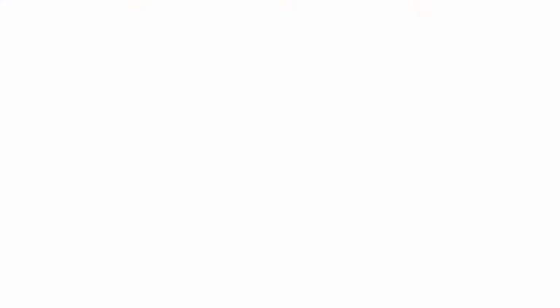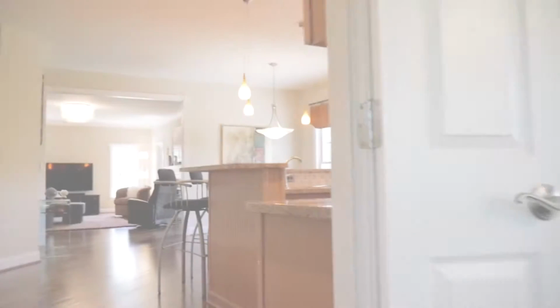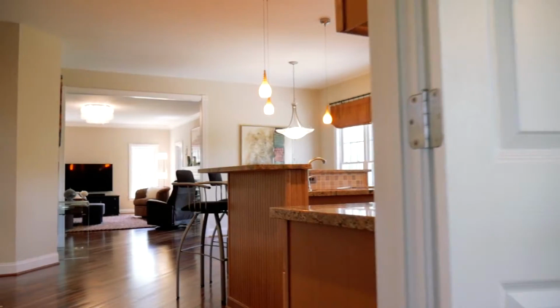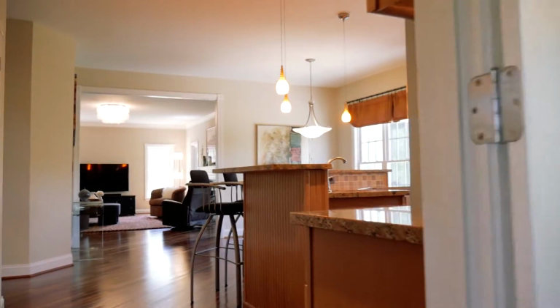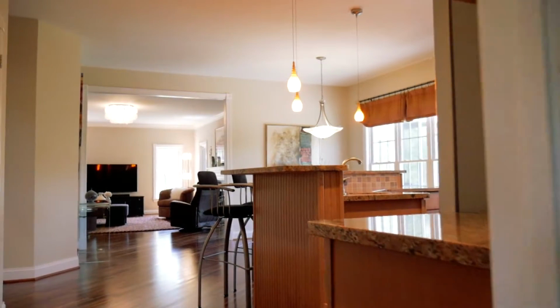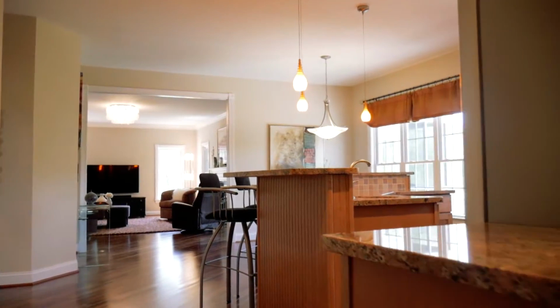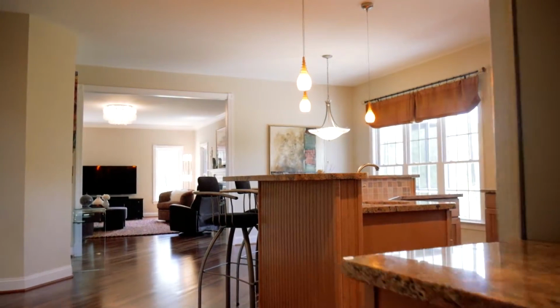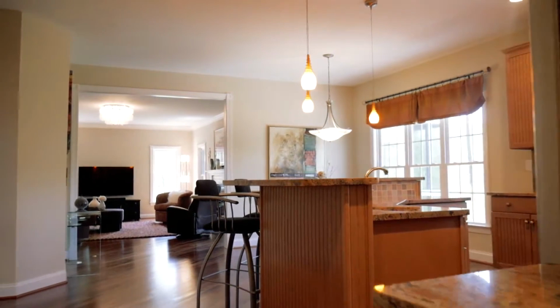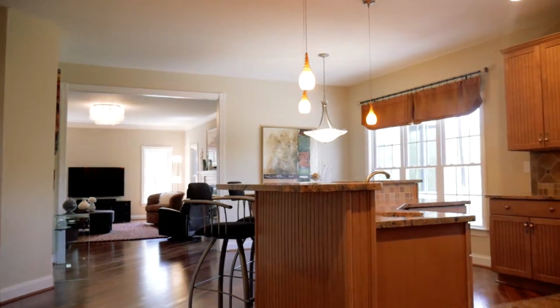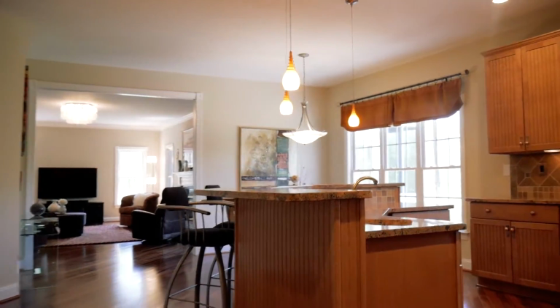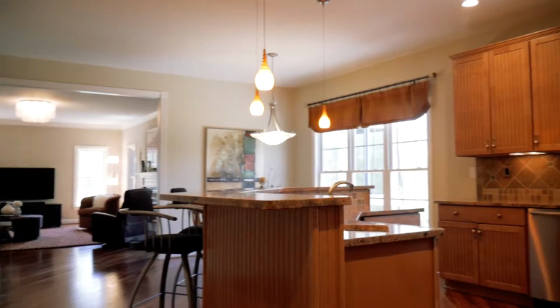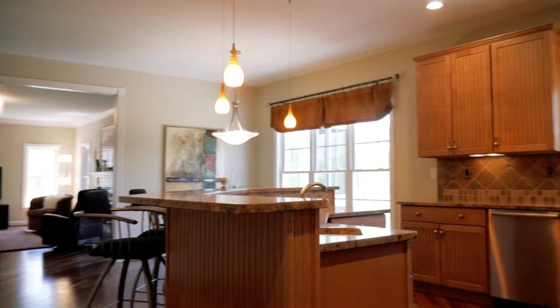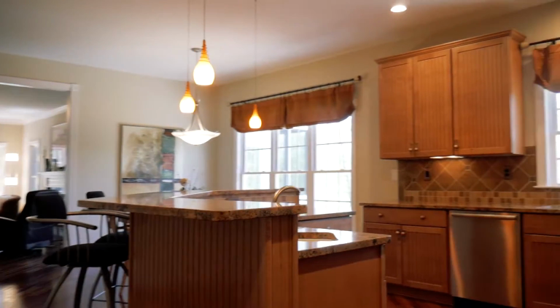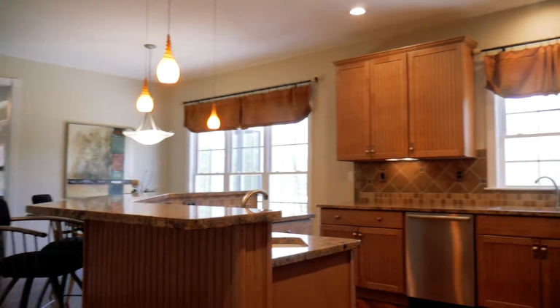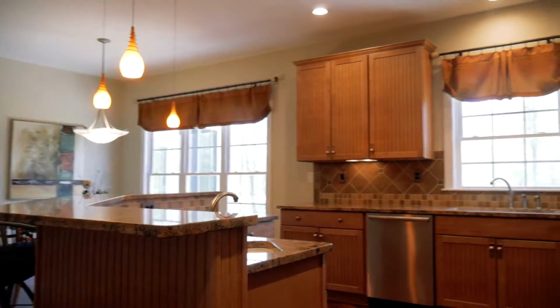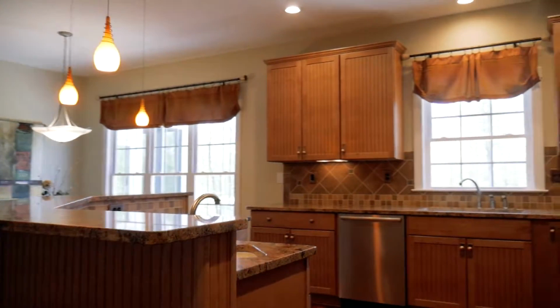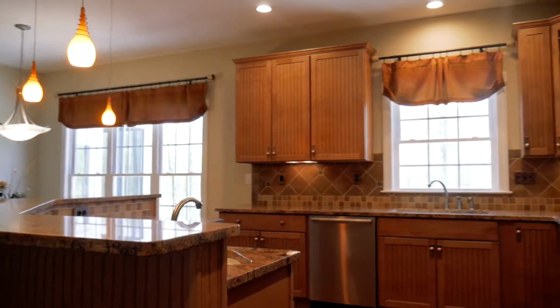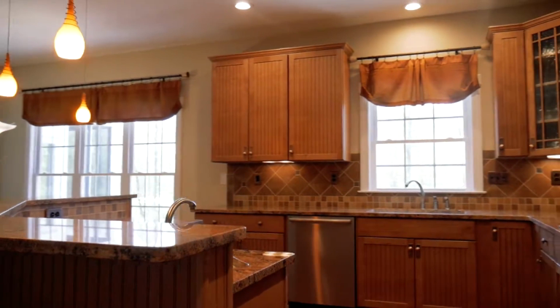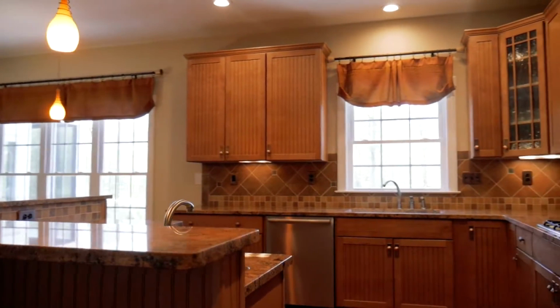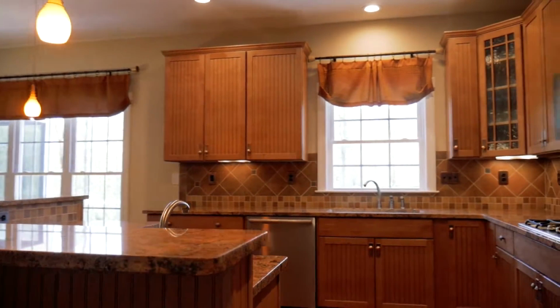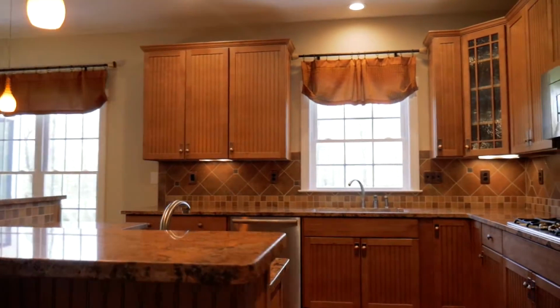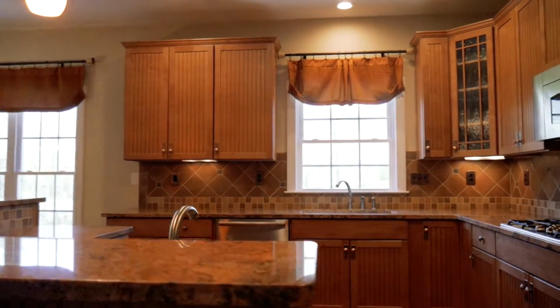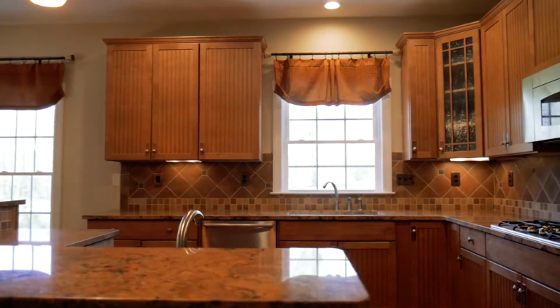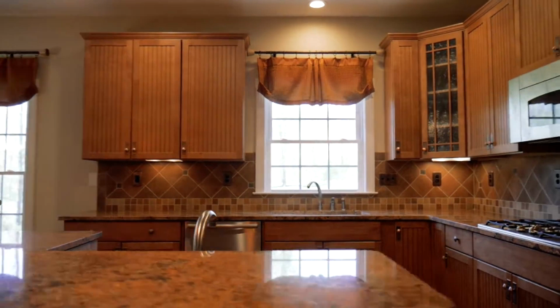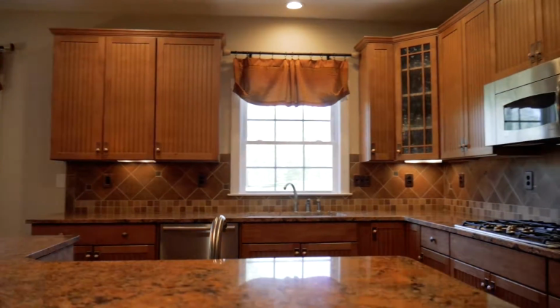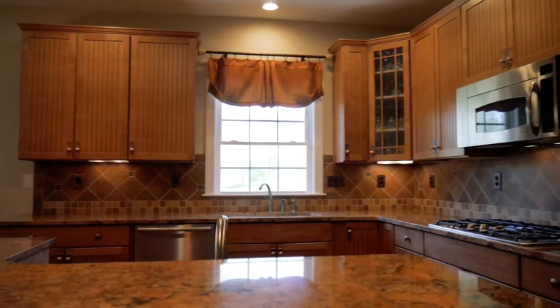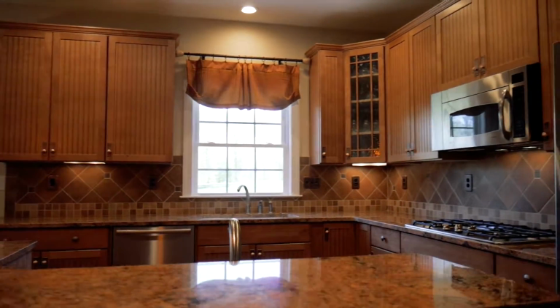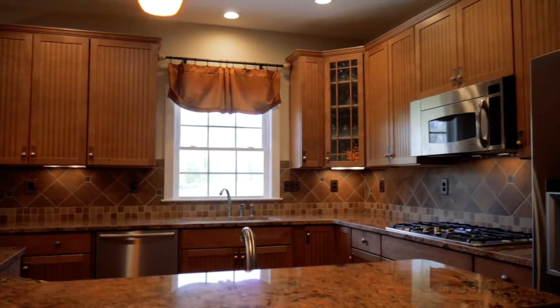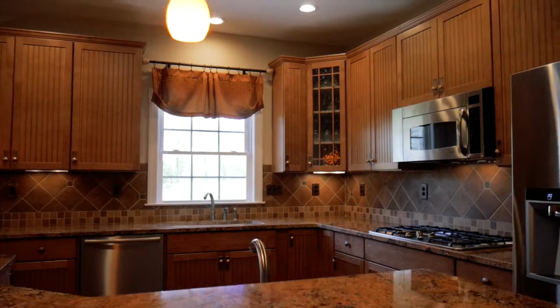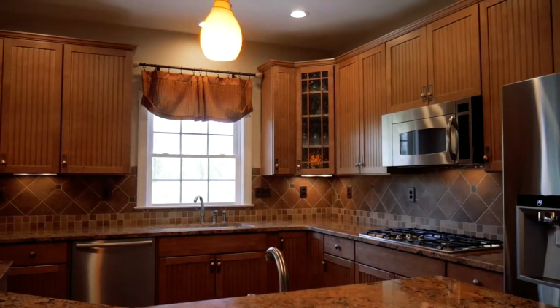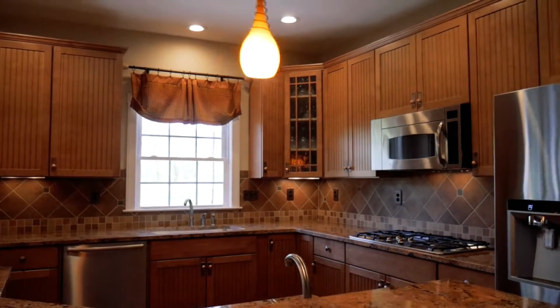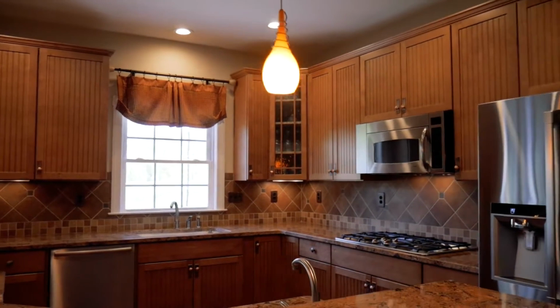The chef's kitchen features upgraded beadboard cabinets, granite counters, large island, double ovens, and stainless appliances.